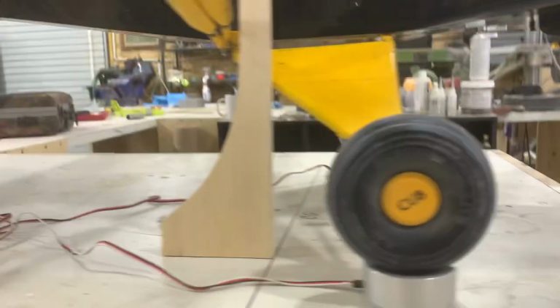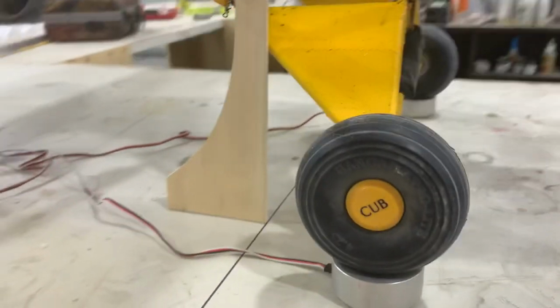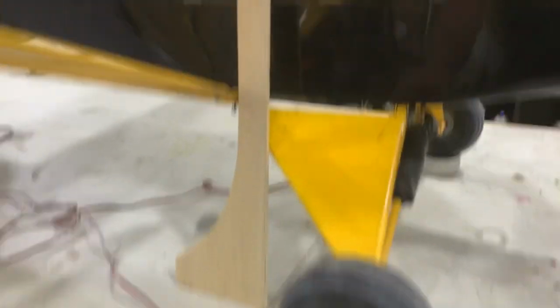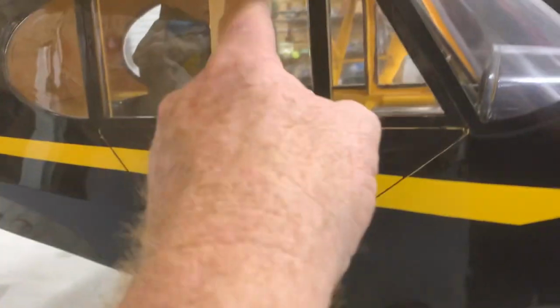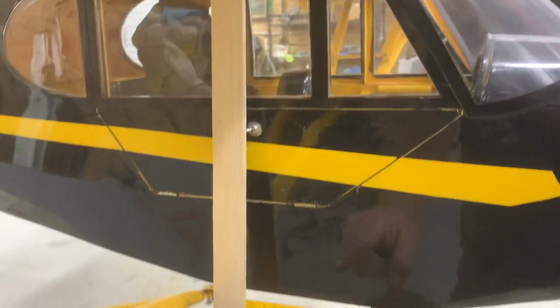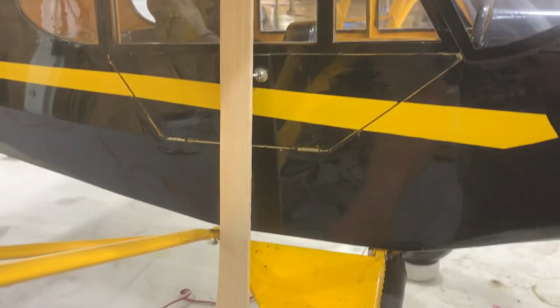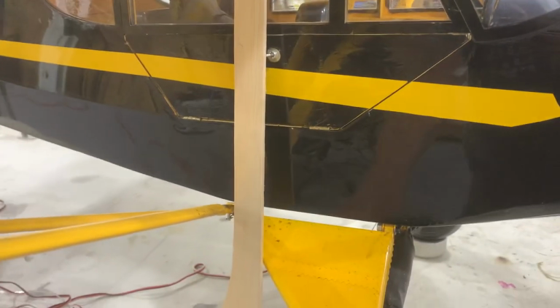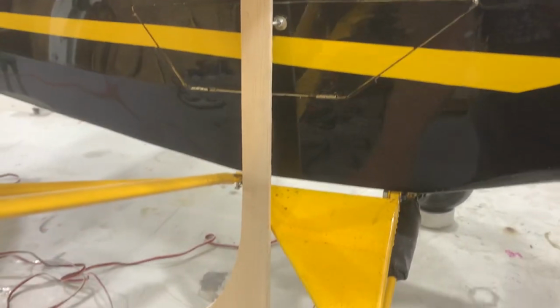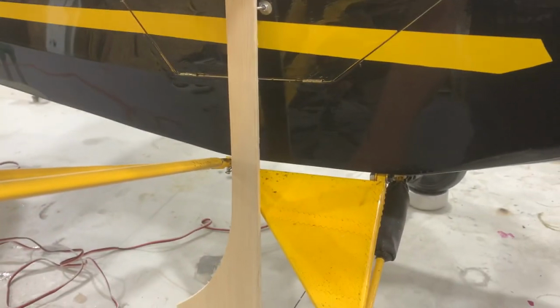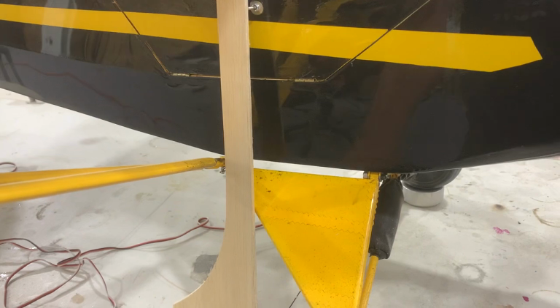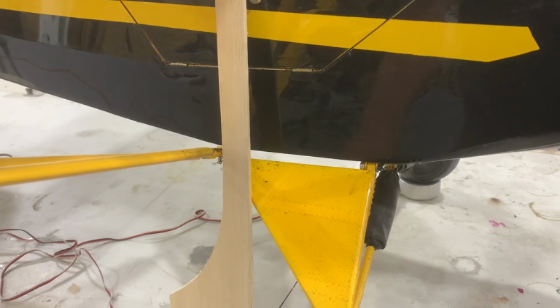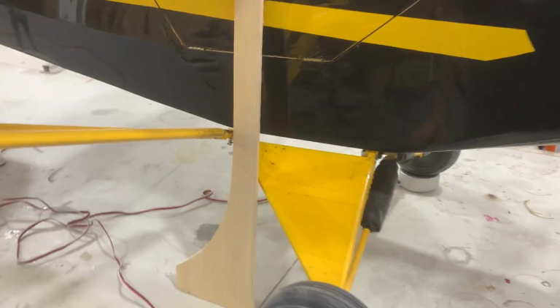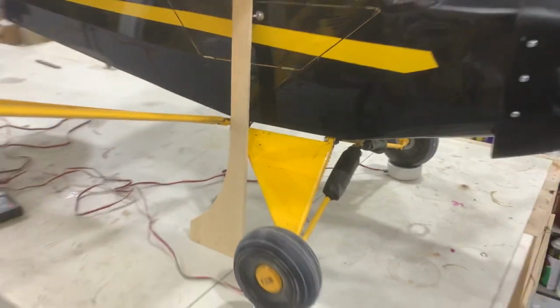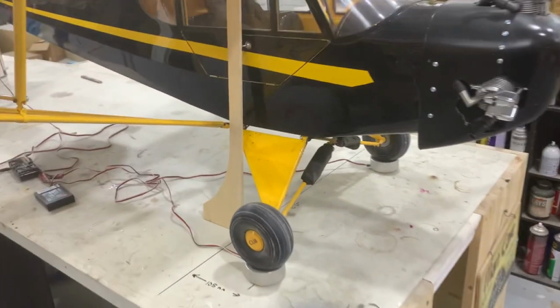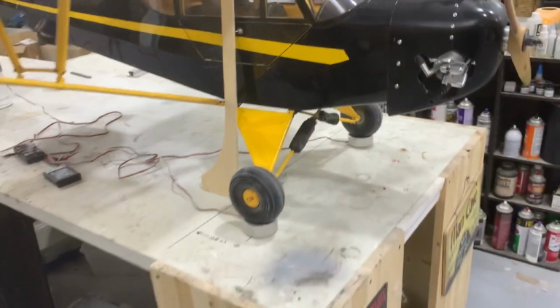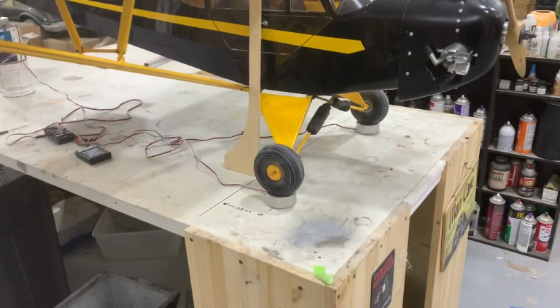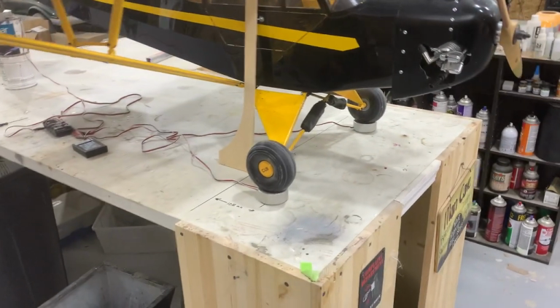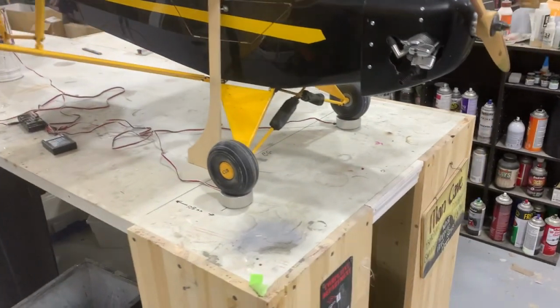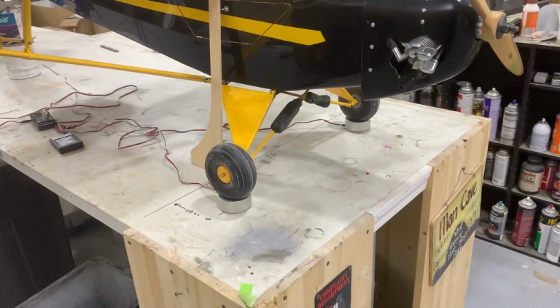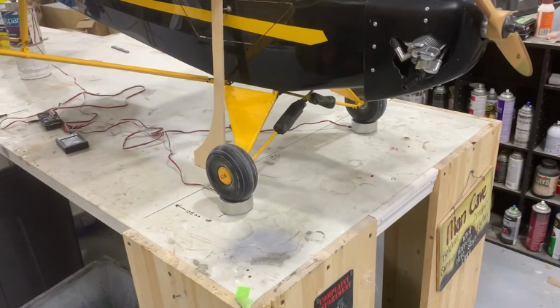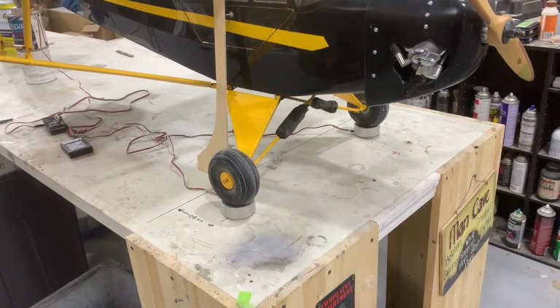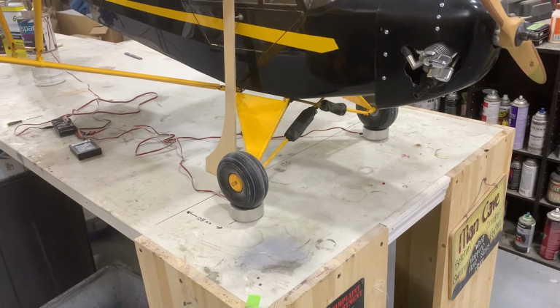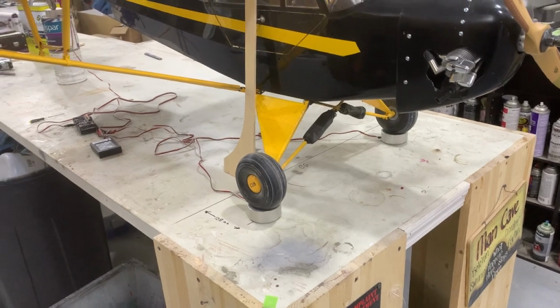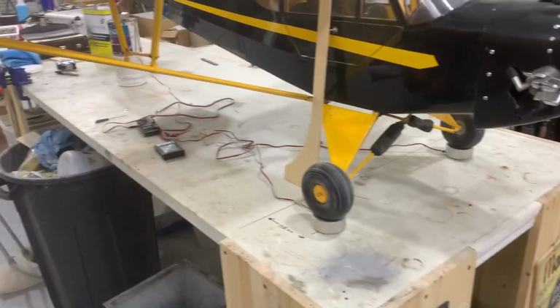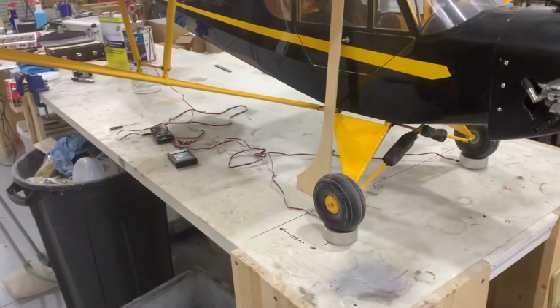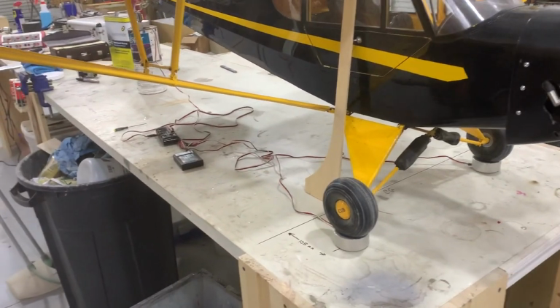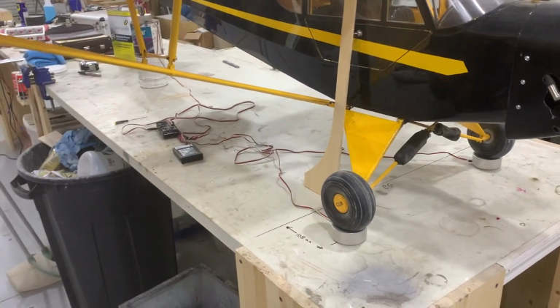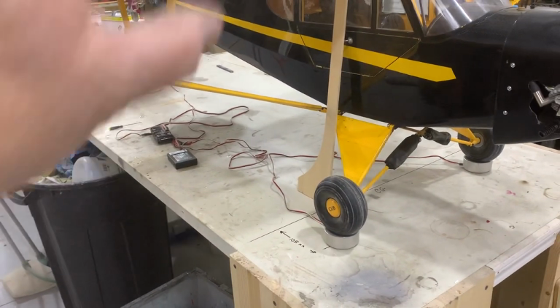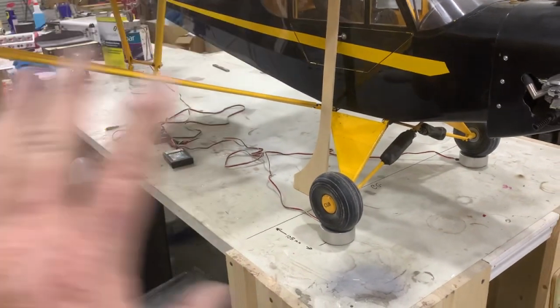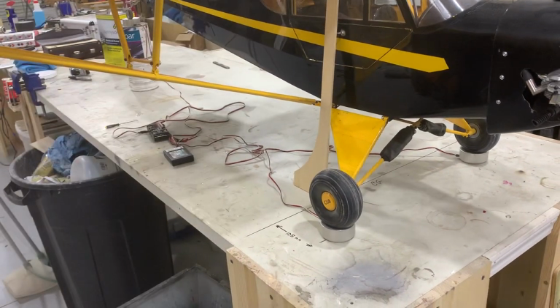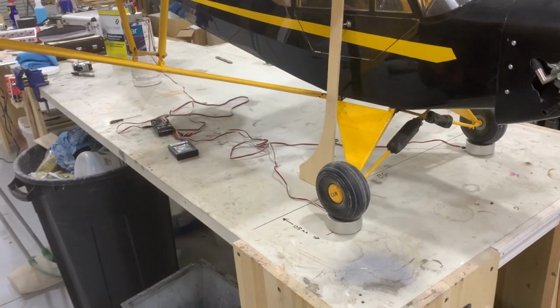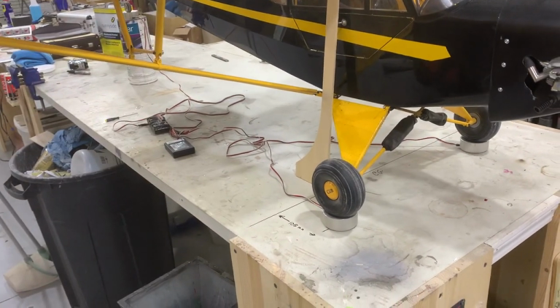That is basically four and a quarter inches back — 27% of the wing cord. Now, this airplane flies and it flies great, but I wanted to just put it on the balancer and show you guys how I set this up, and it might help you.